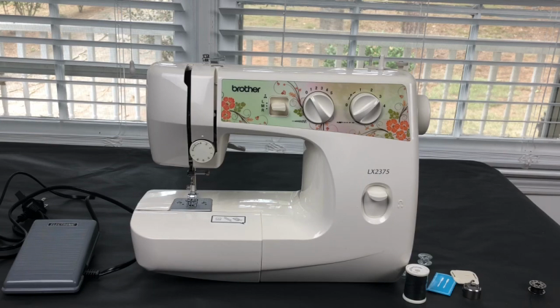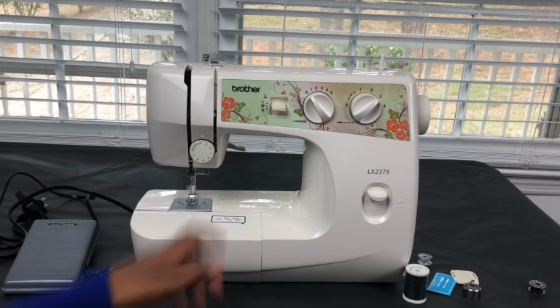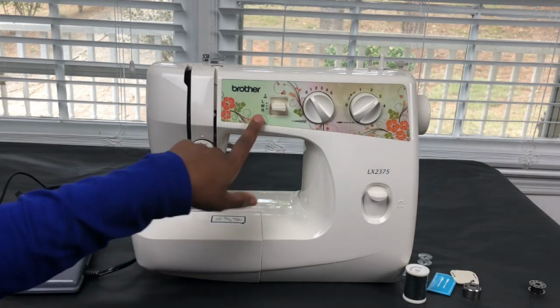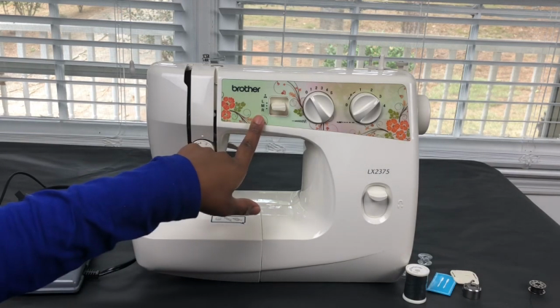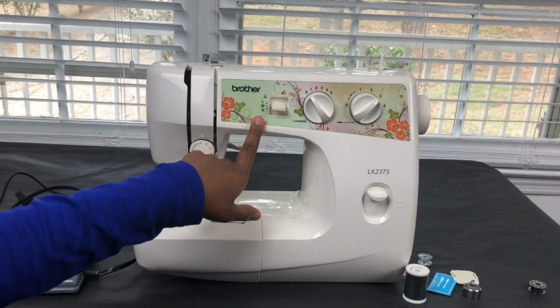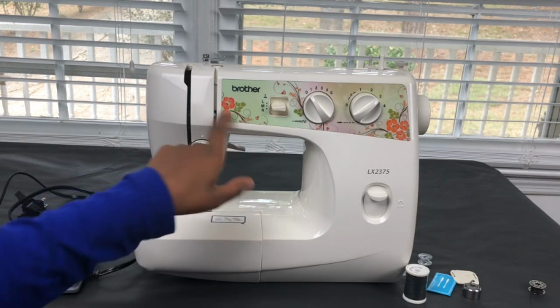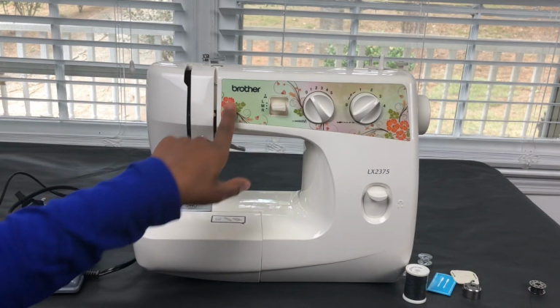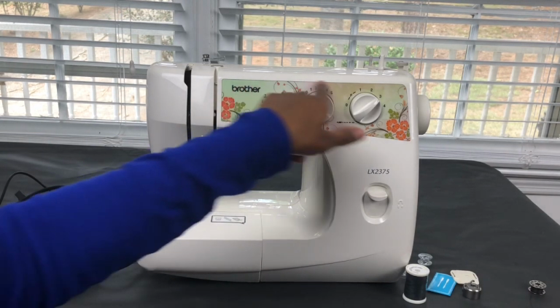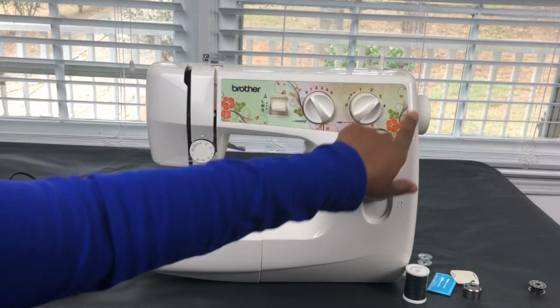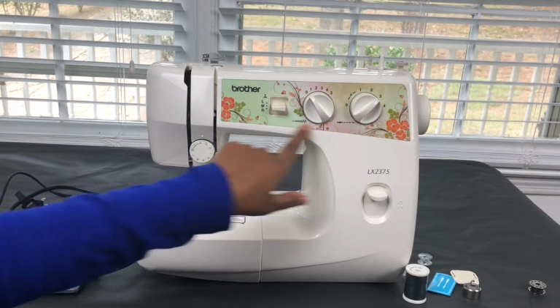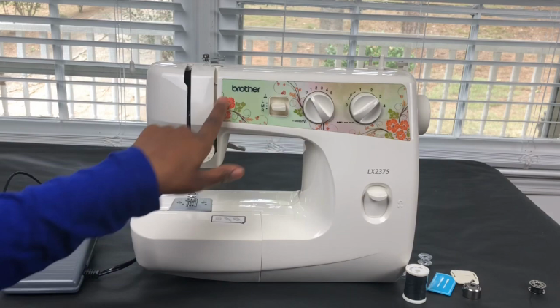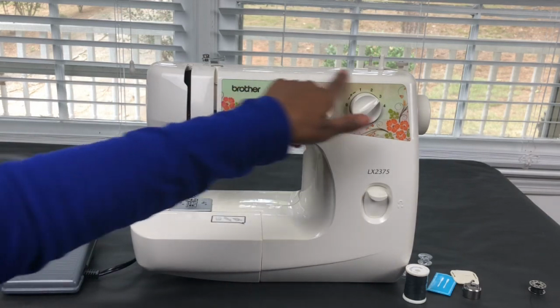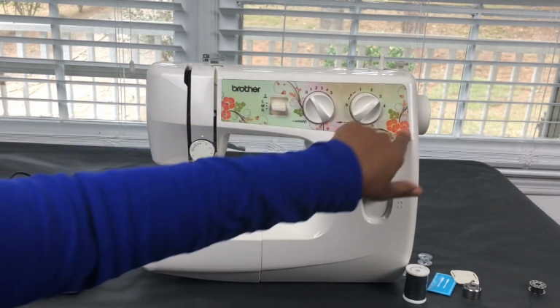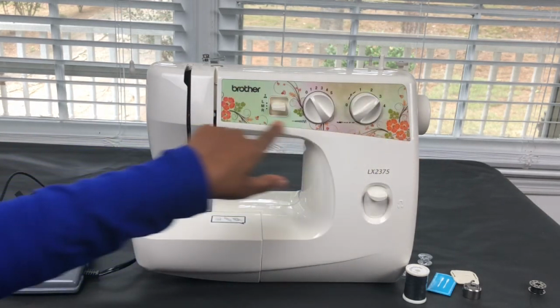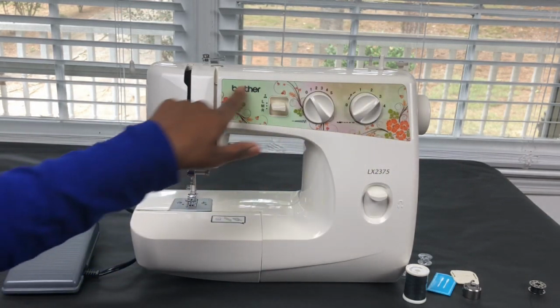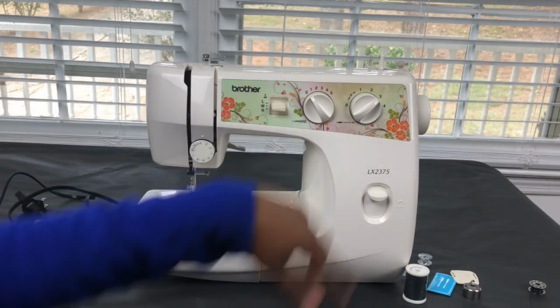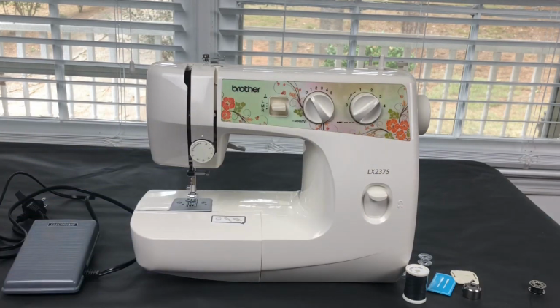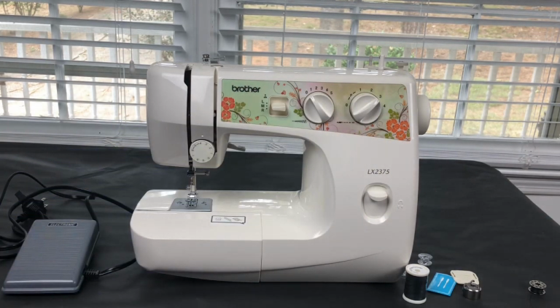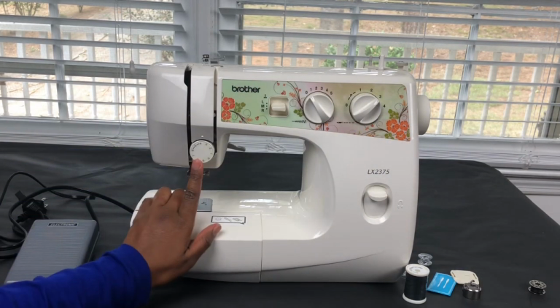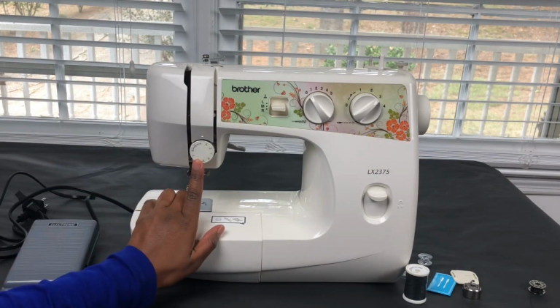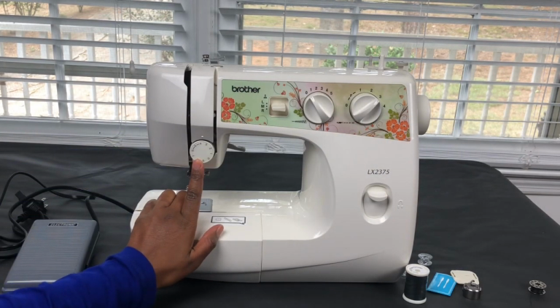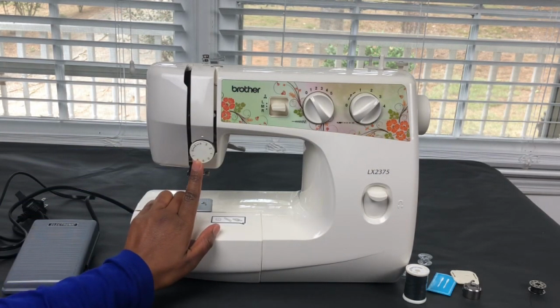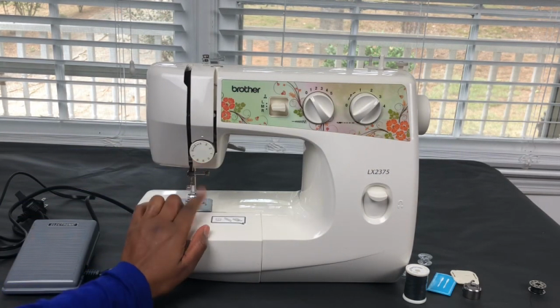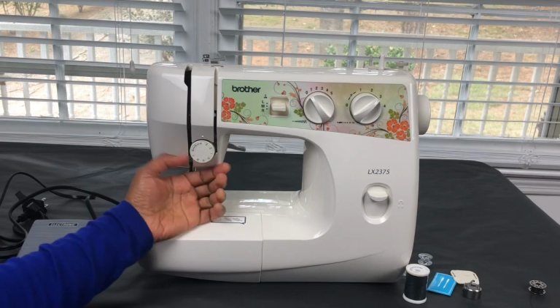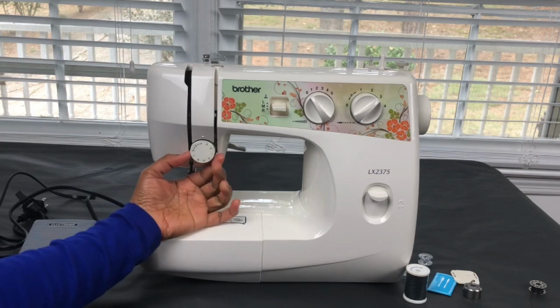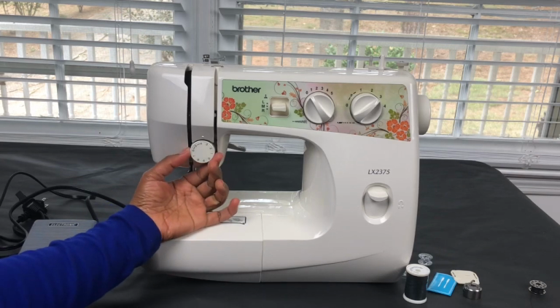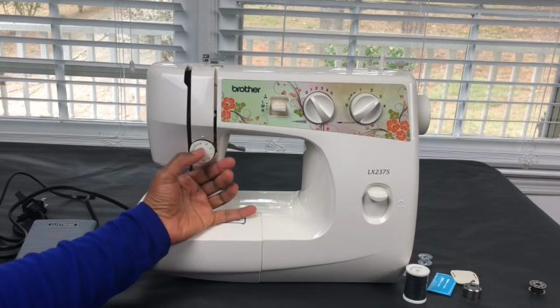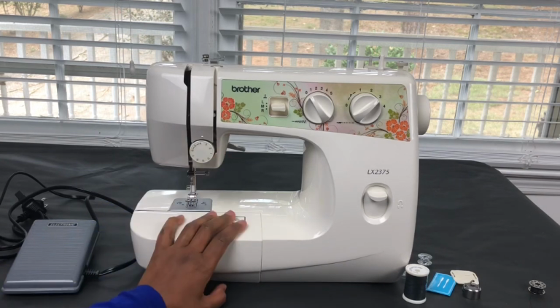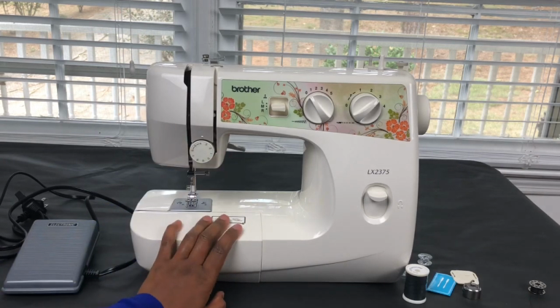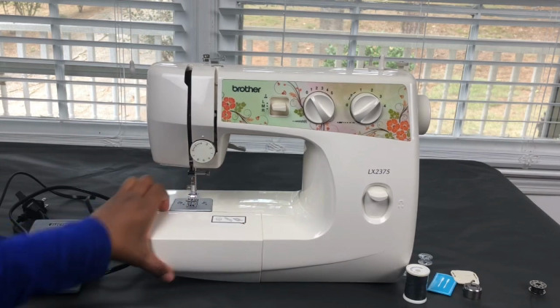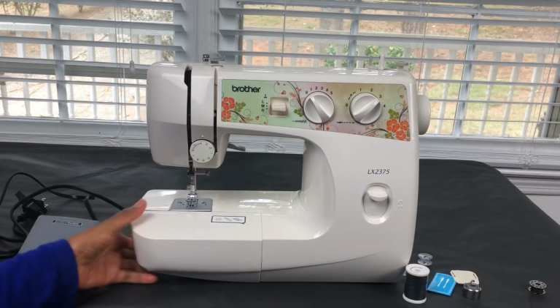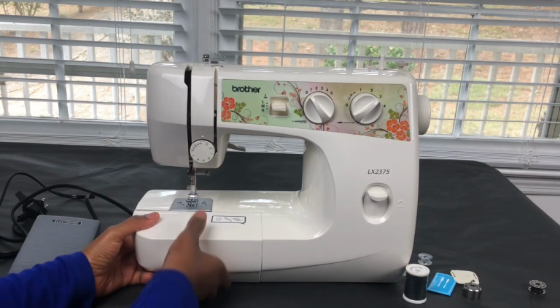That's why you would use those positions — and there's a pretty design right here, I love that. This is the tension dial, and usually you keep it between four and six.